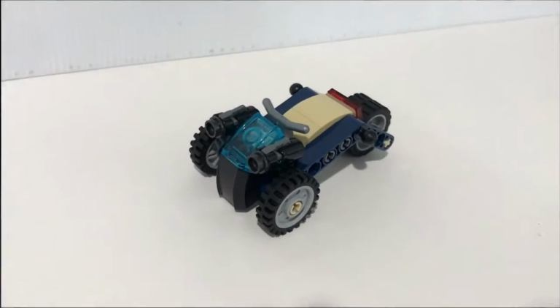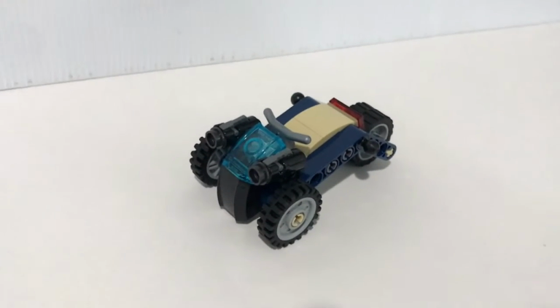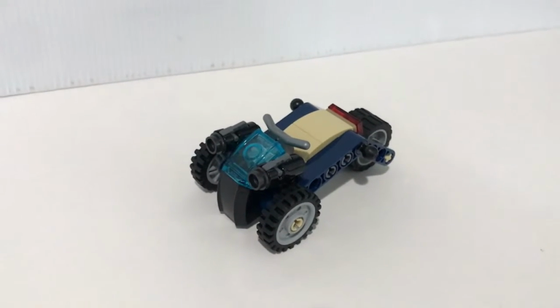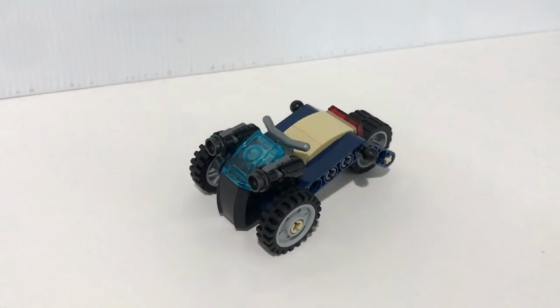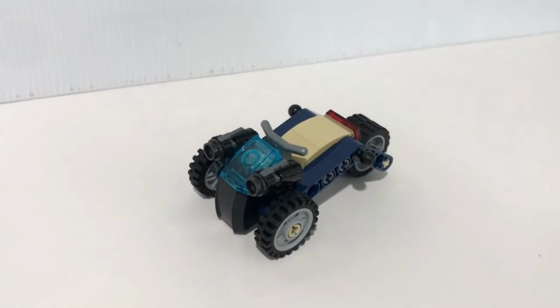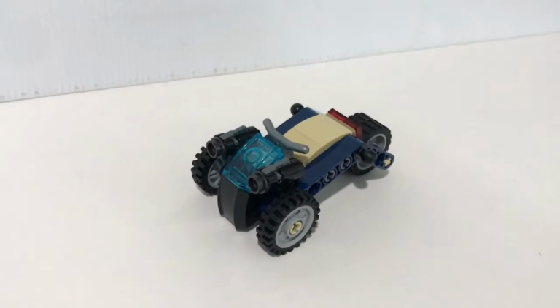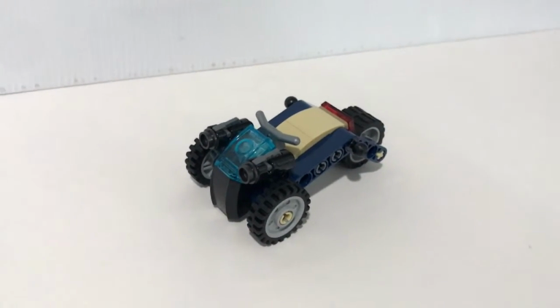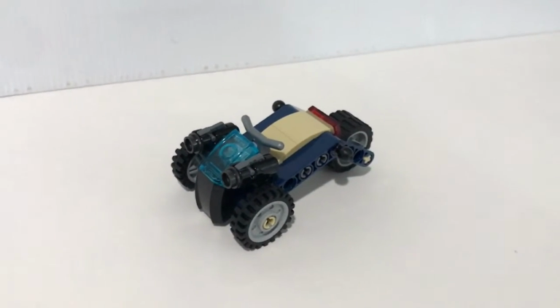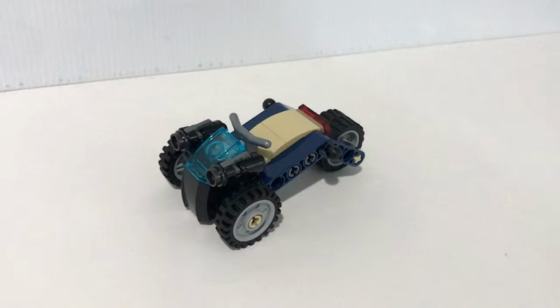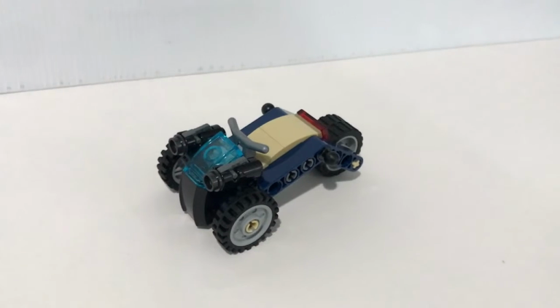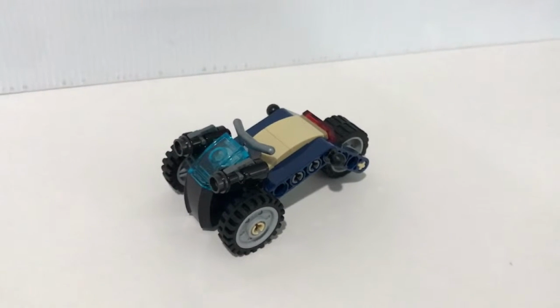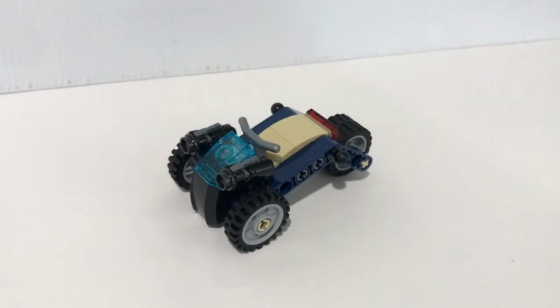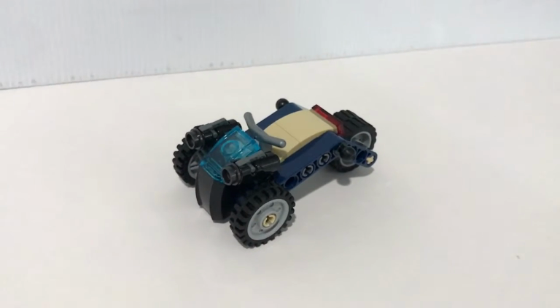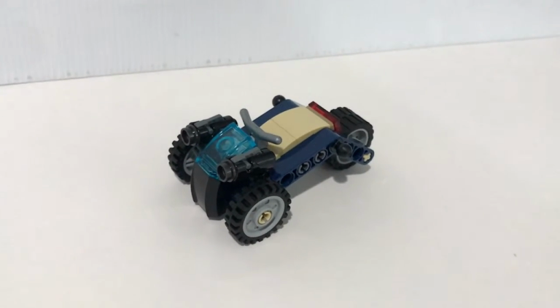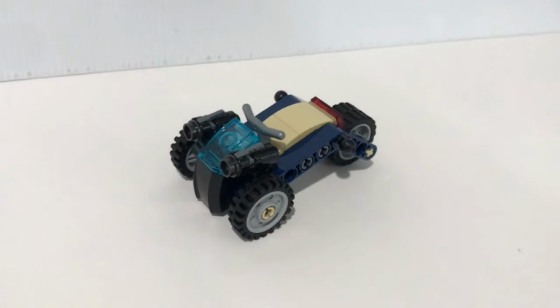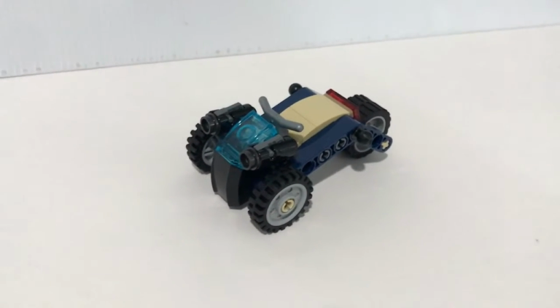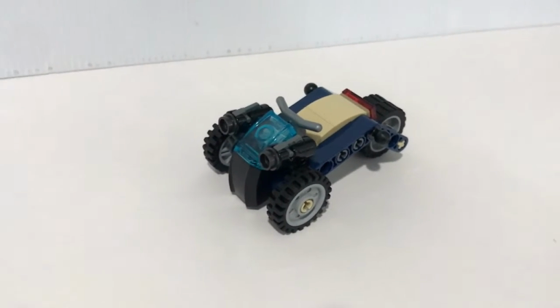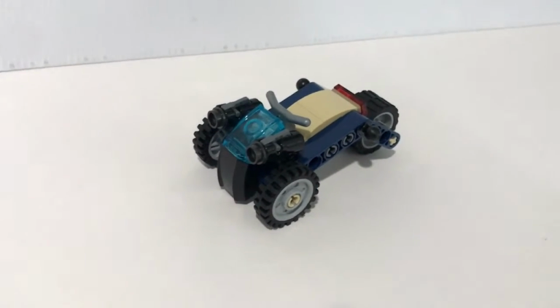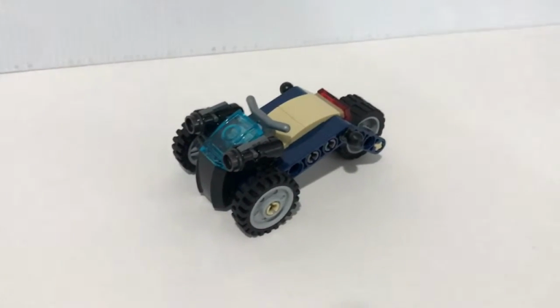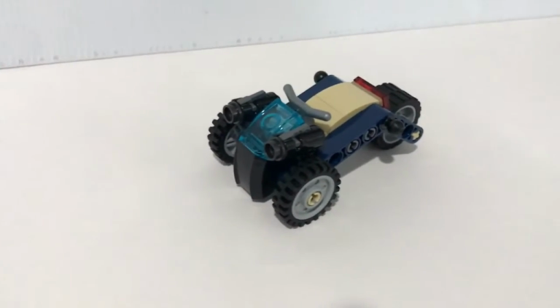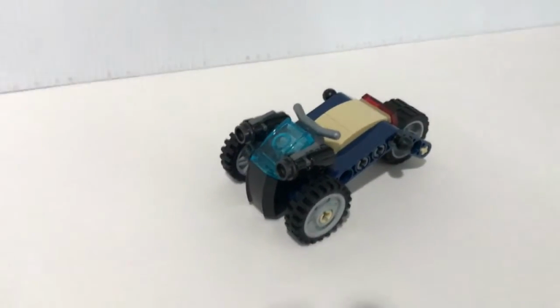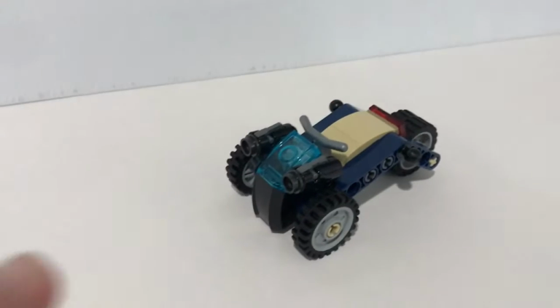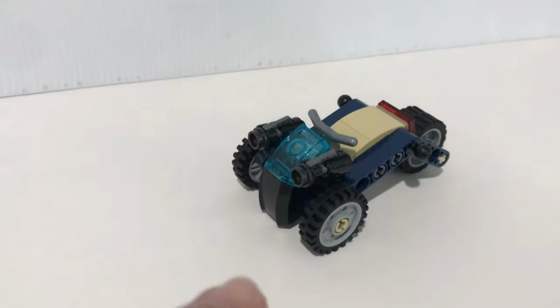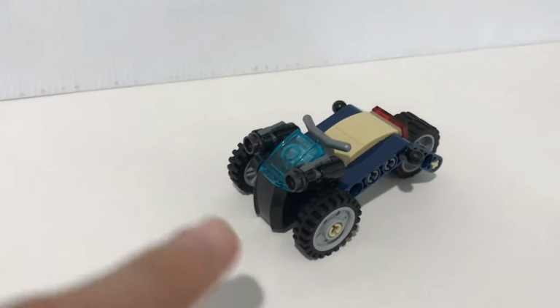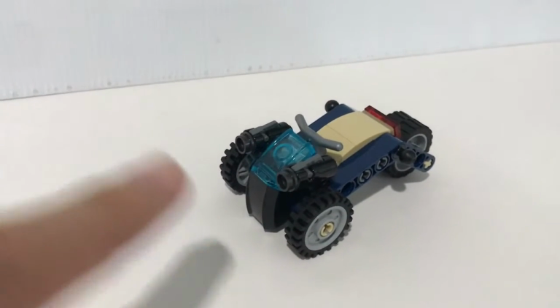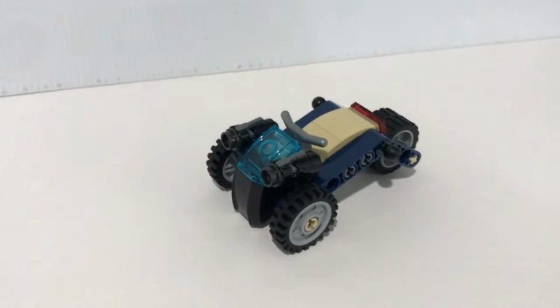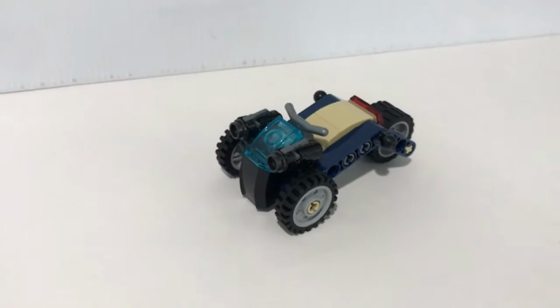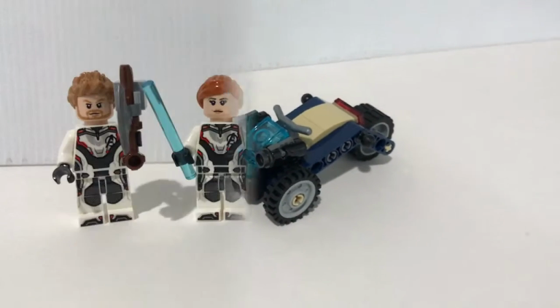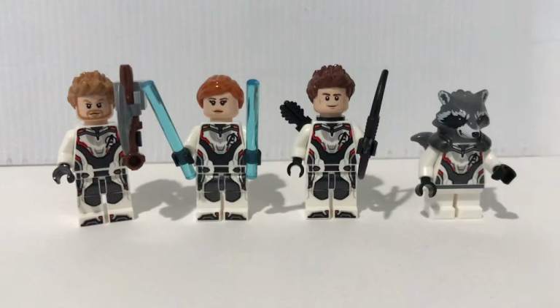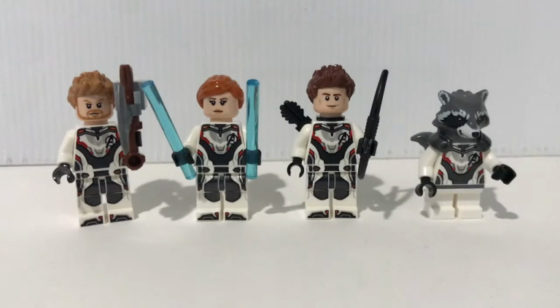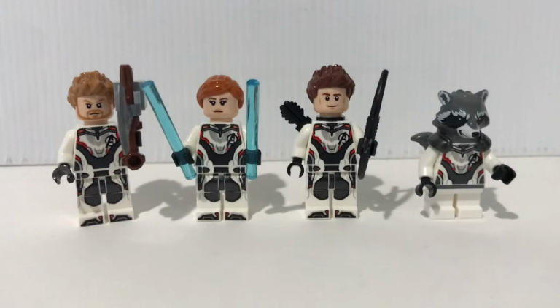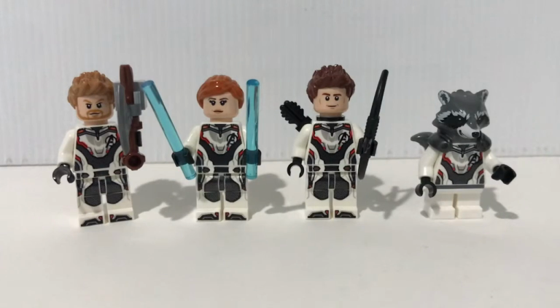Here is the small vehicle build that you can fit into the Quinjet. The design itself is very, very simple — there's nothing special here, but you do get two stud shooters at the front.